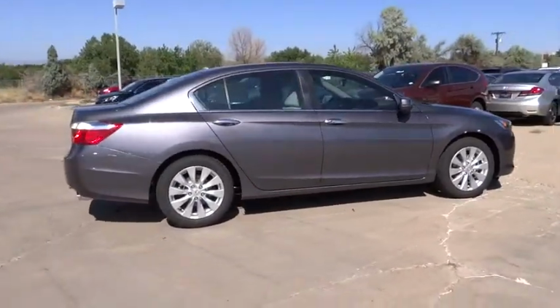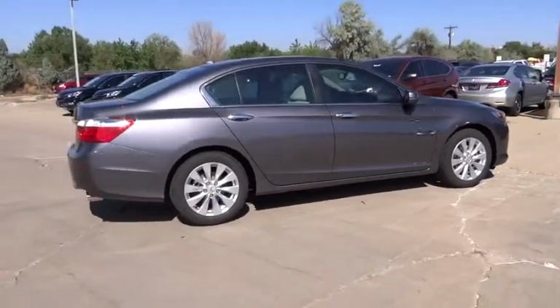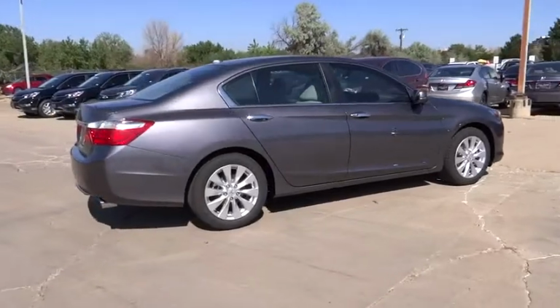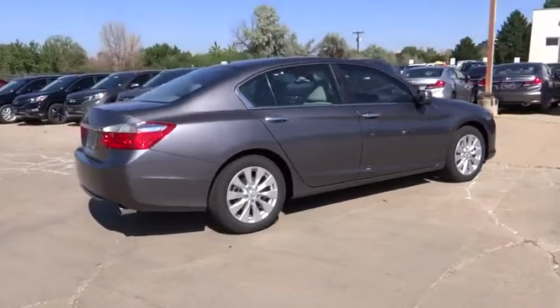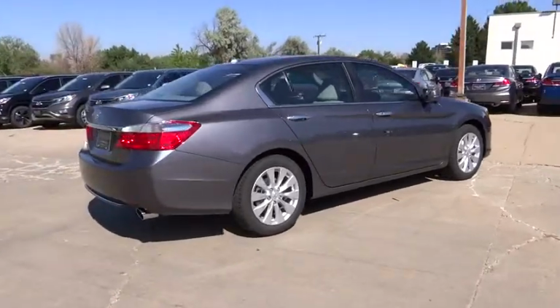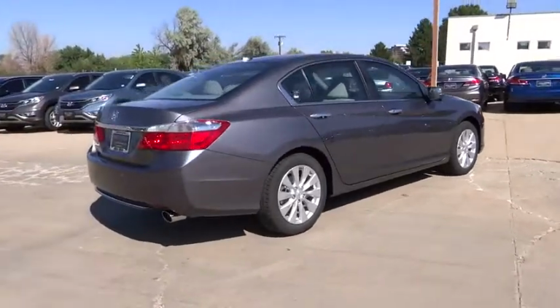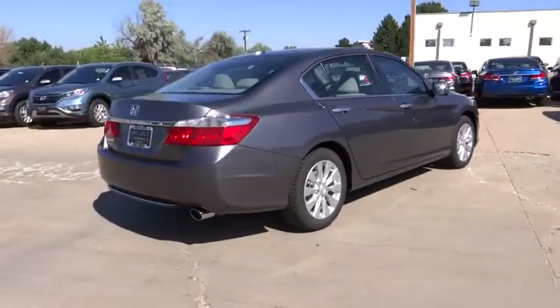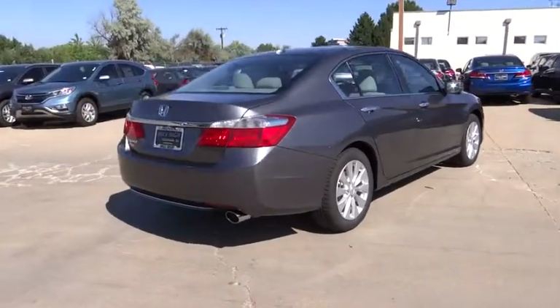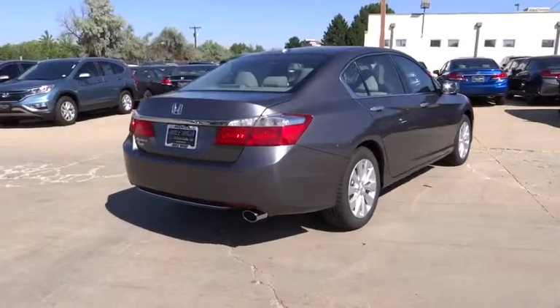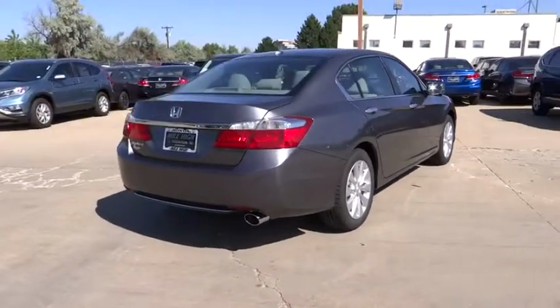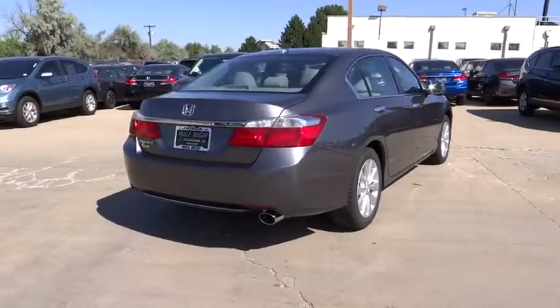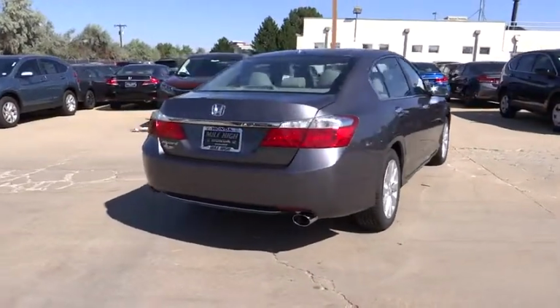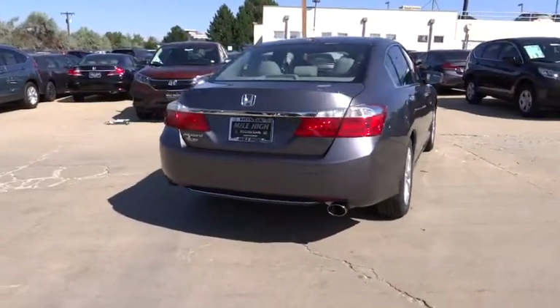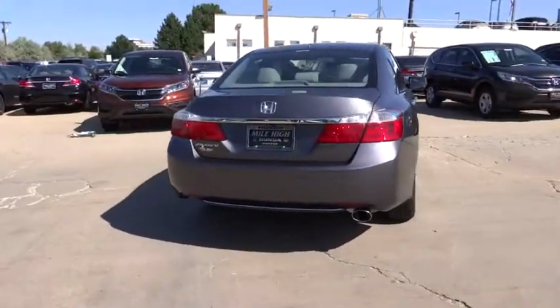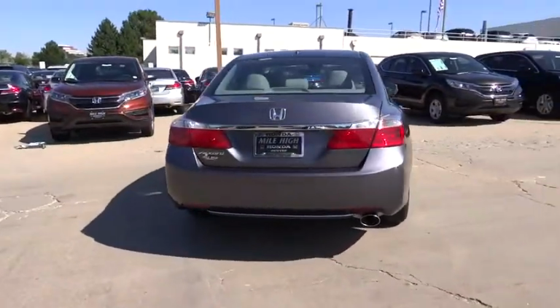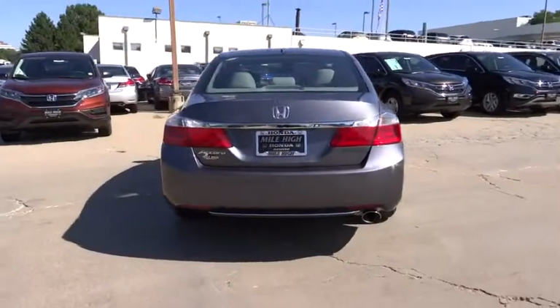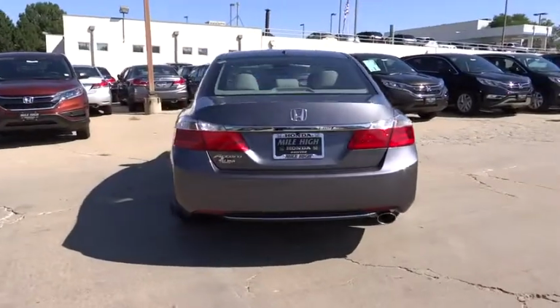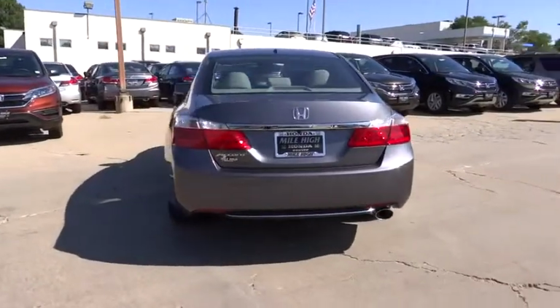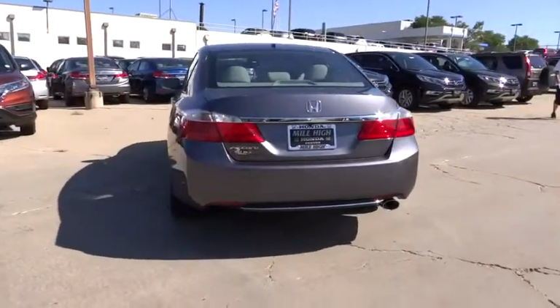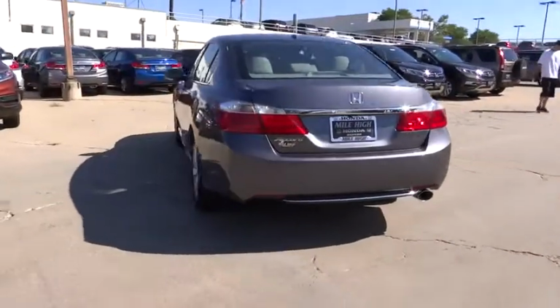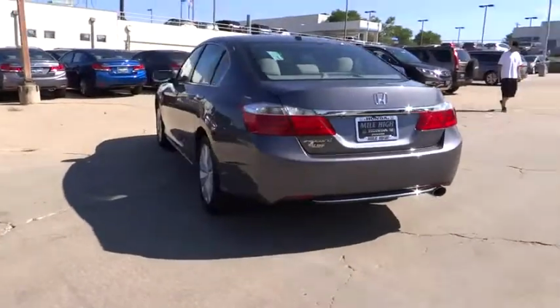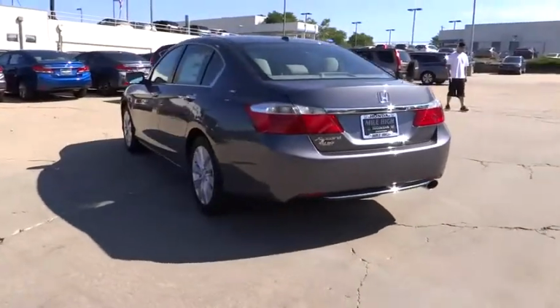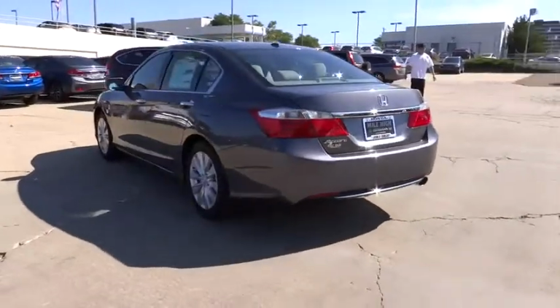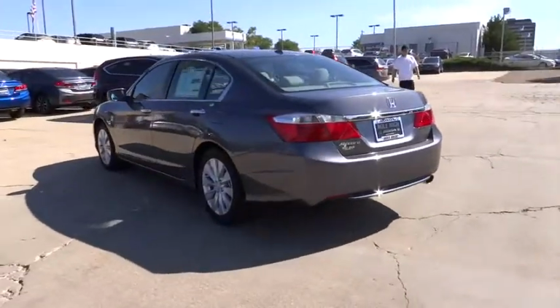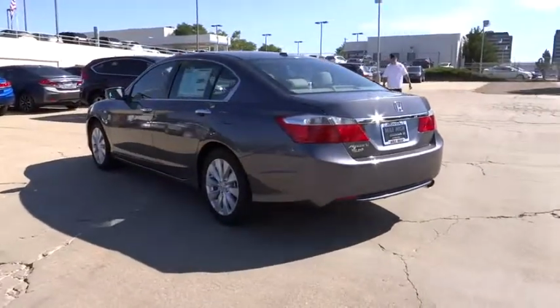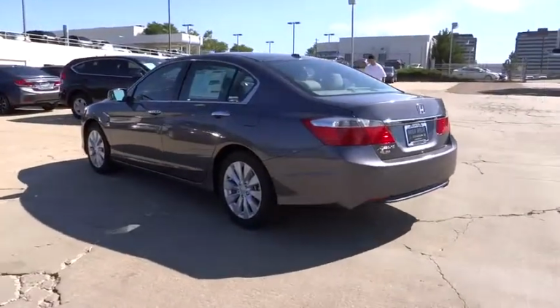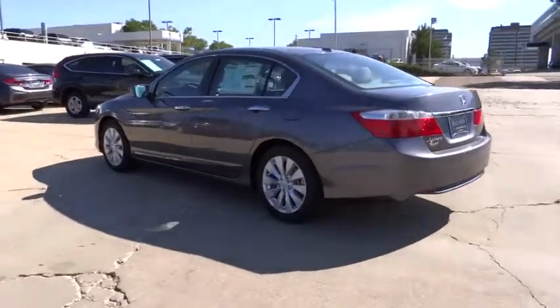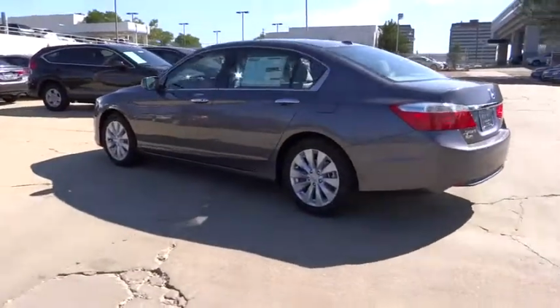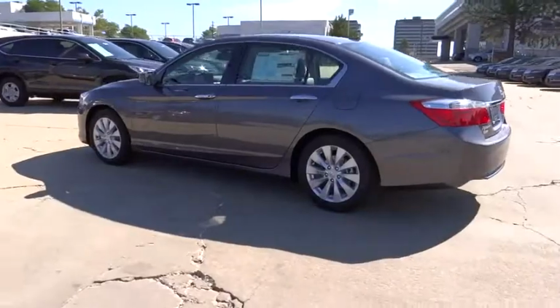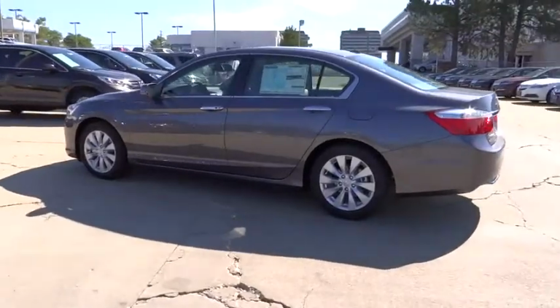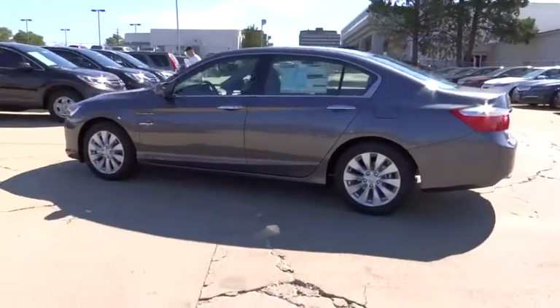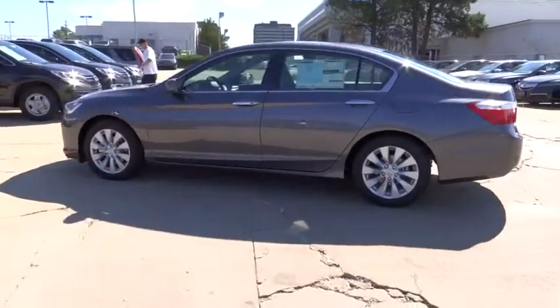Traction control, power passenger seat, dual airbags, leather-wrapped steering wheel, air conditioning, front alloy wheels, power steering, four-wheel disc brakes, fog lights, heated front seats.